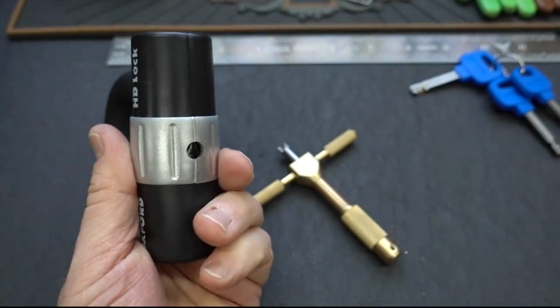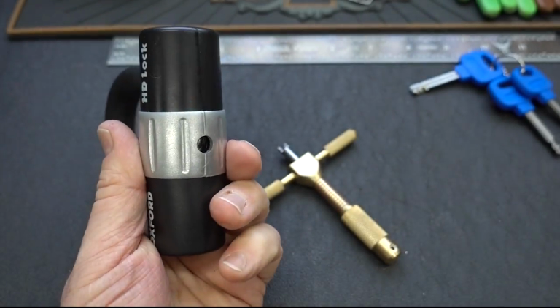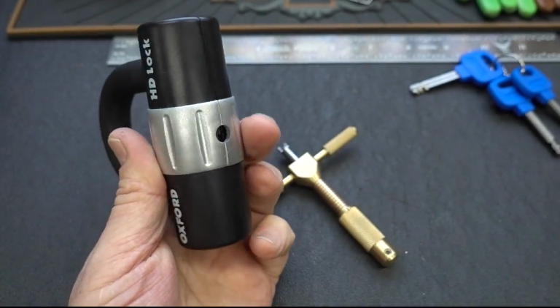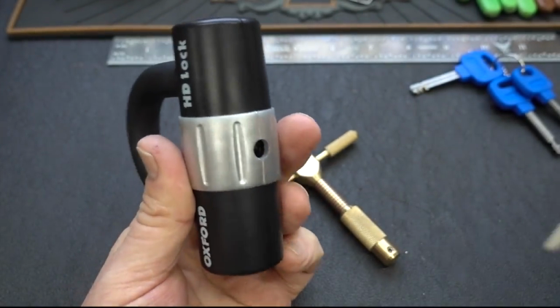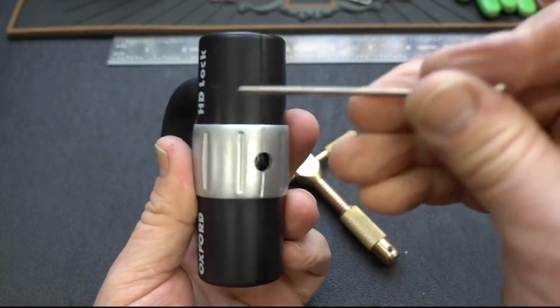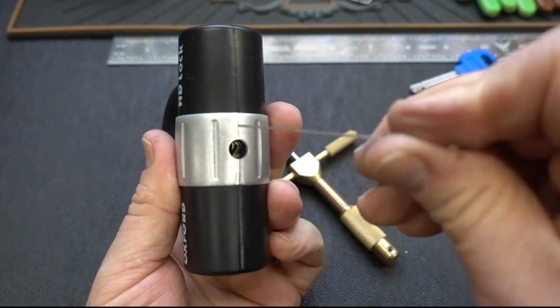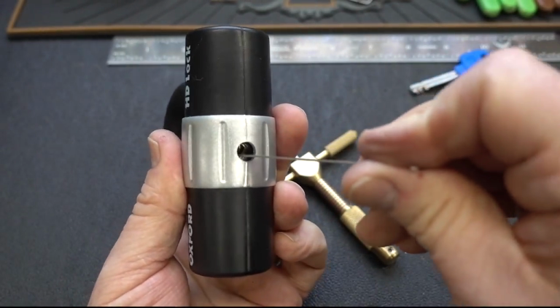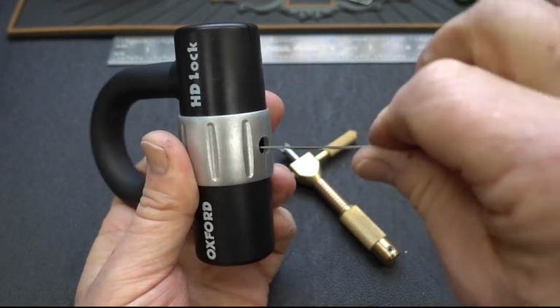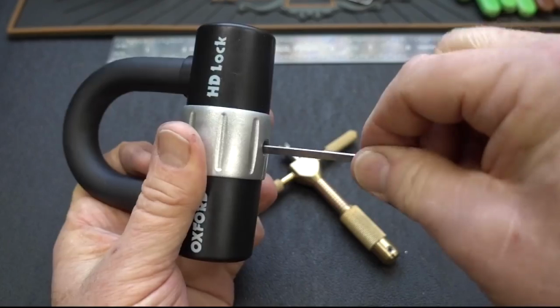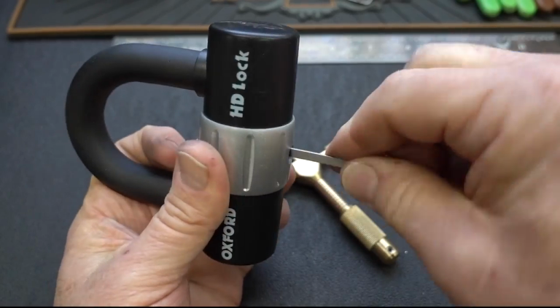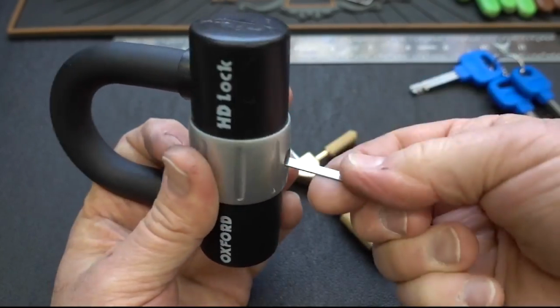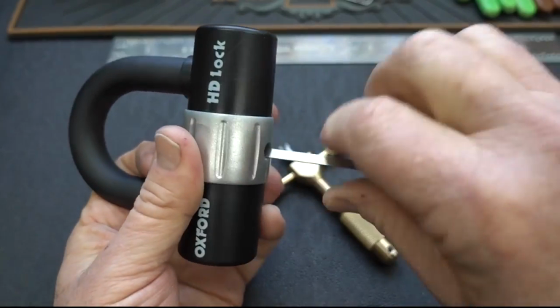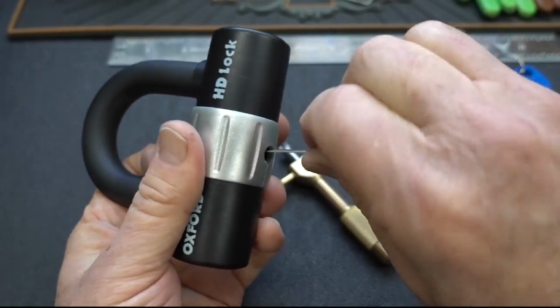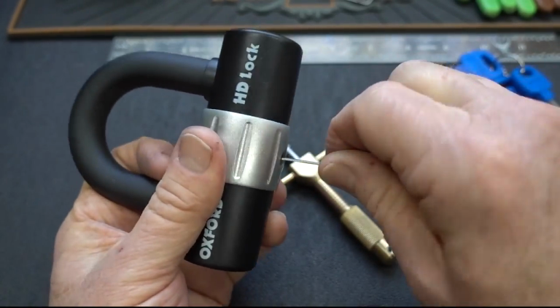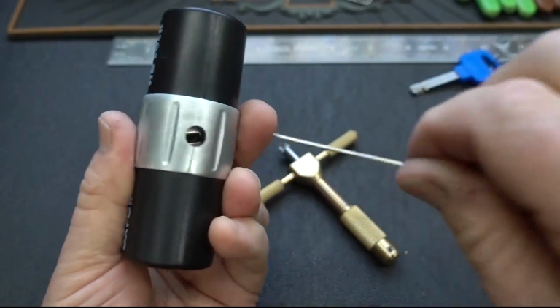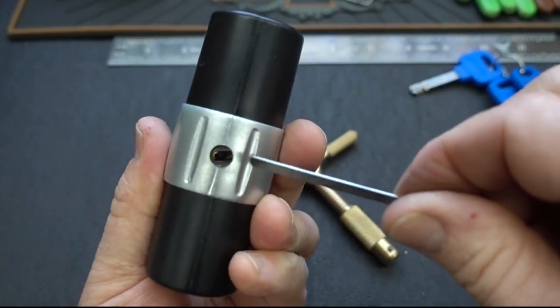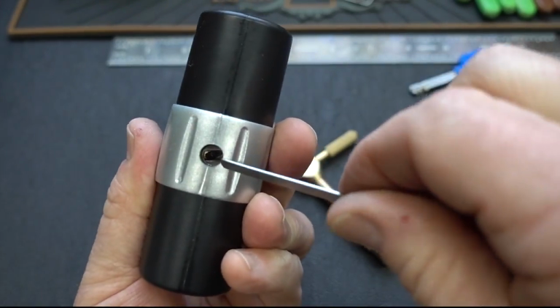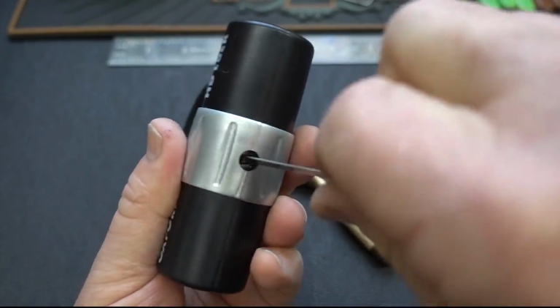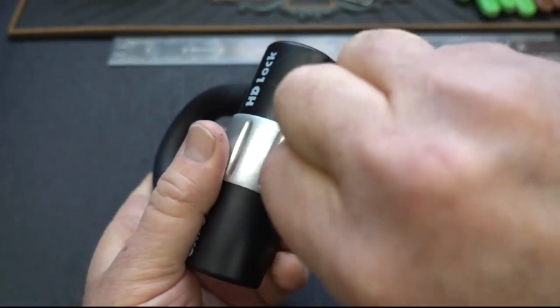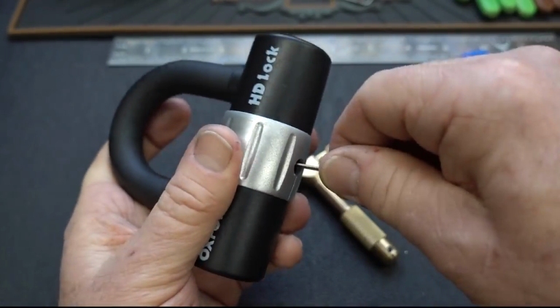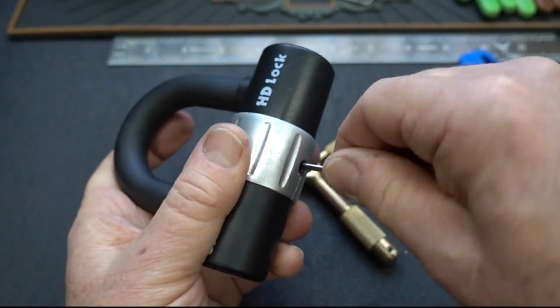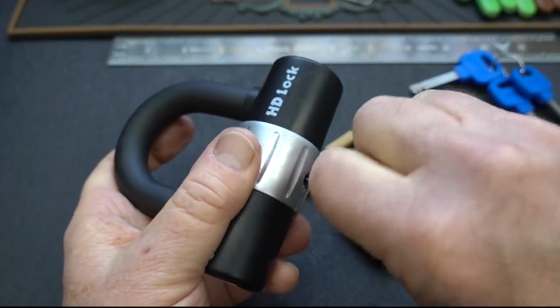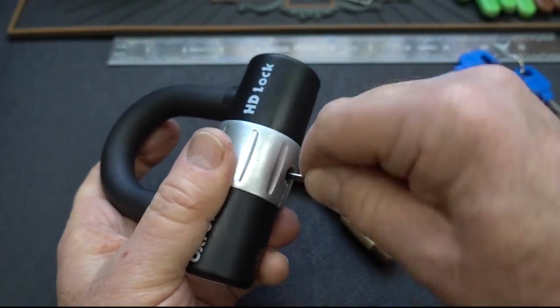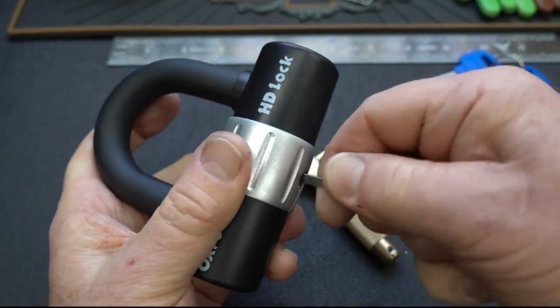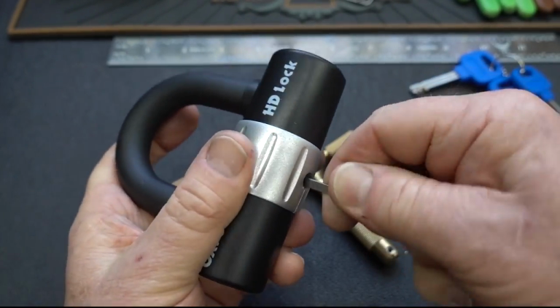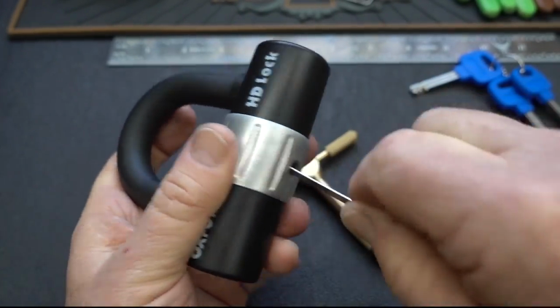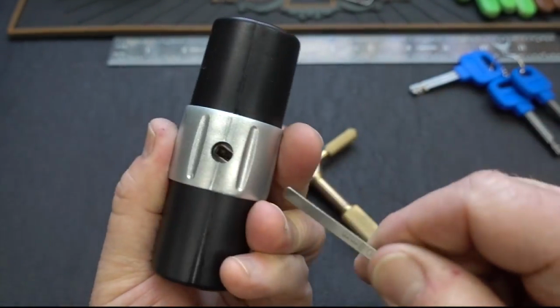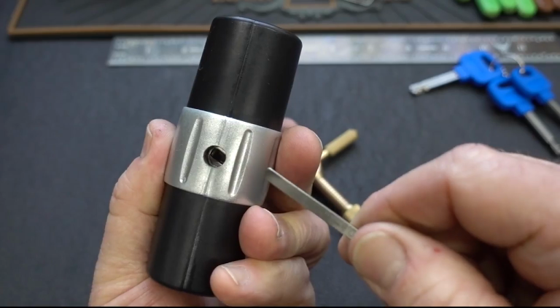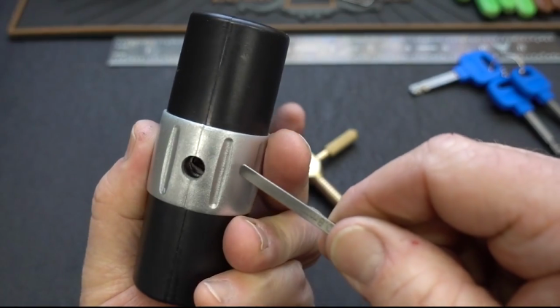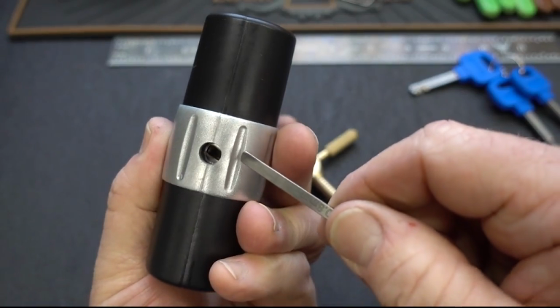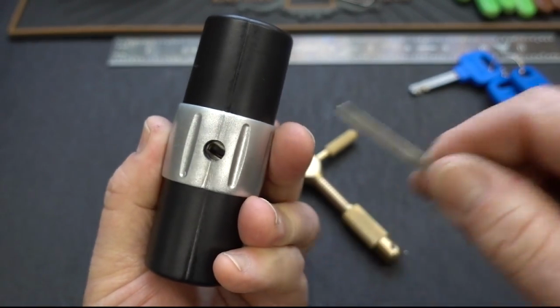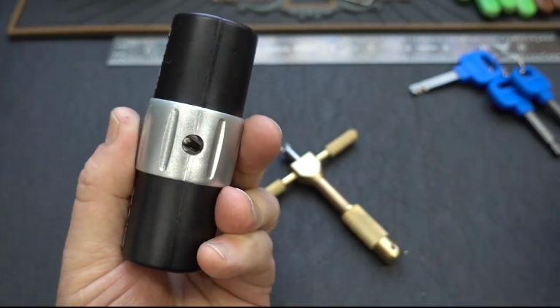Let's go ahead and line up those discs. I'm going to turn them all clockwise to give me a little bit of access in there — give me half a chance of sliding that tool in.